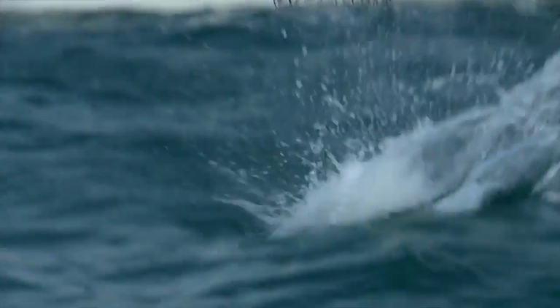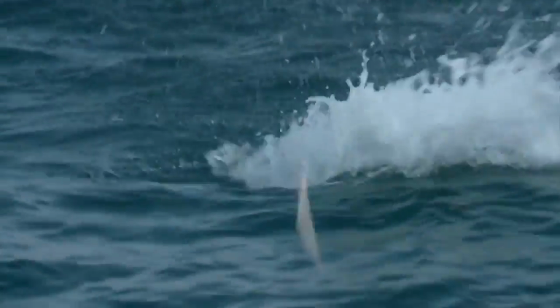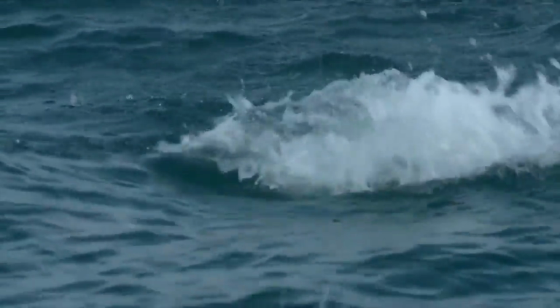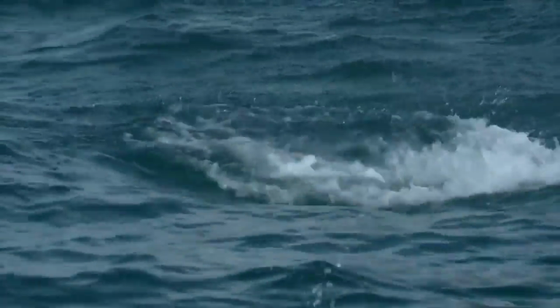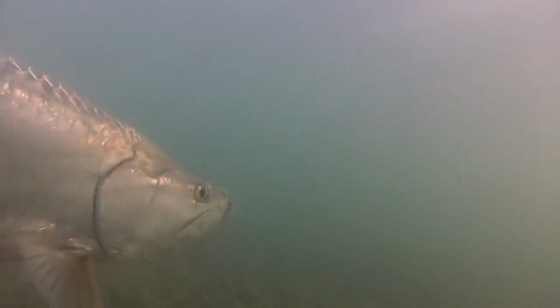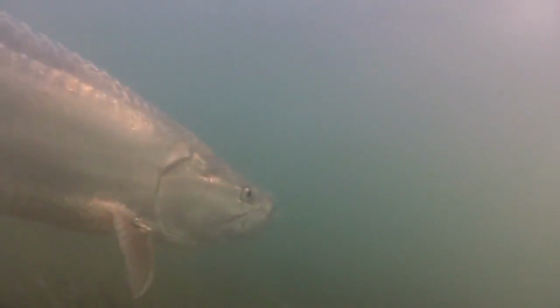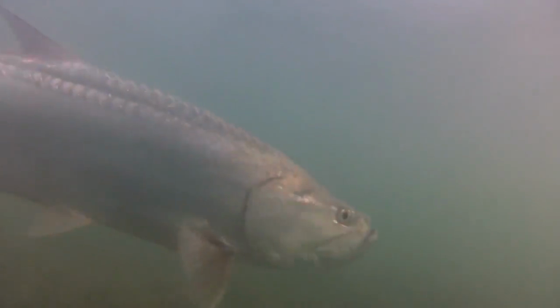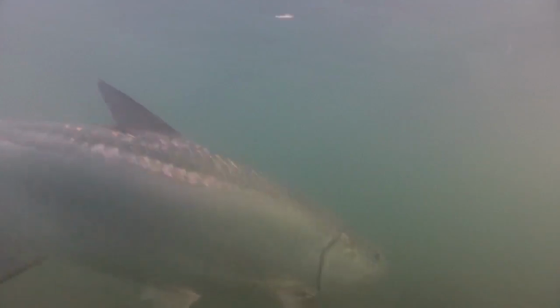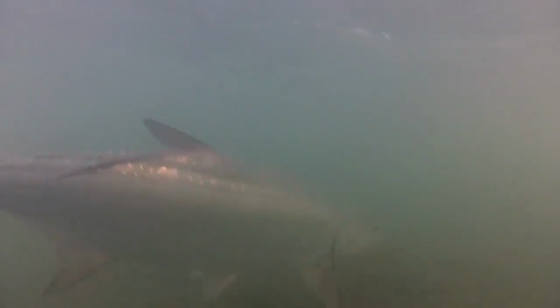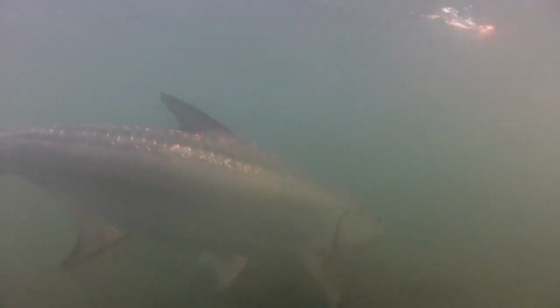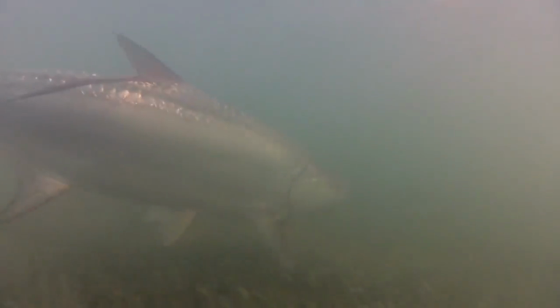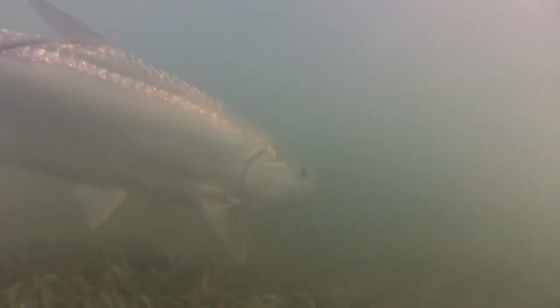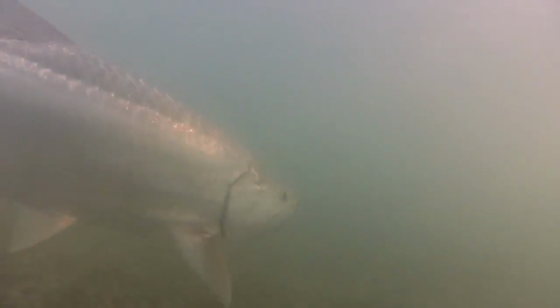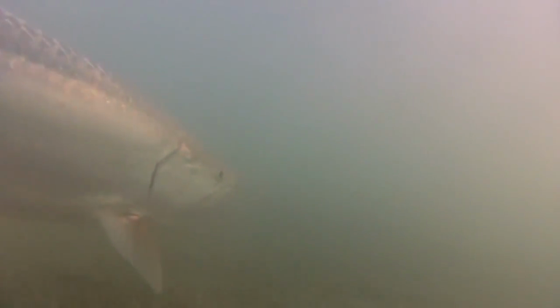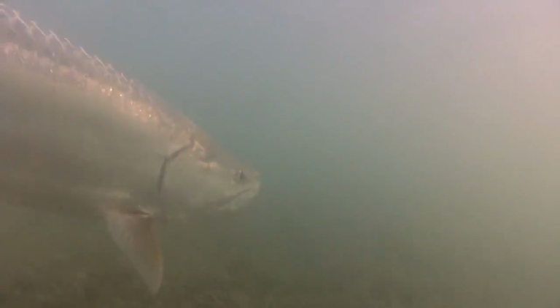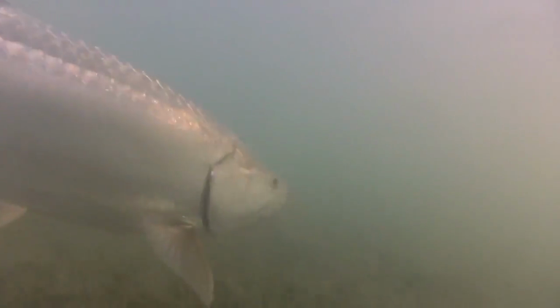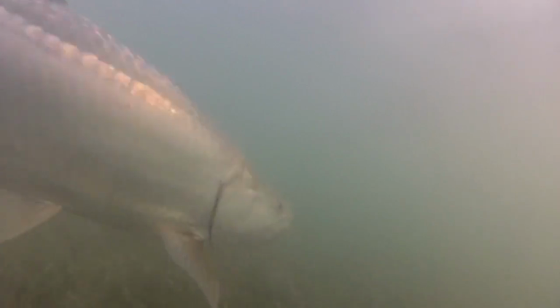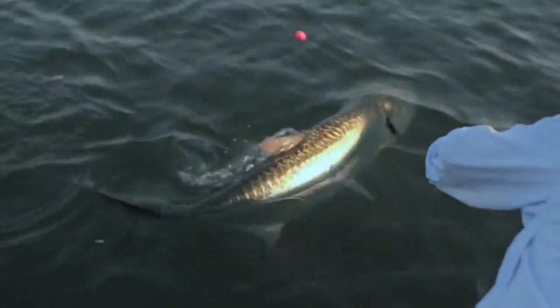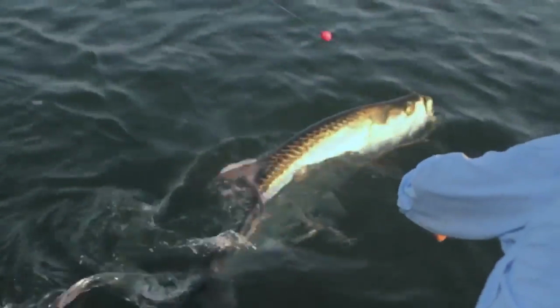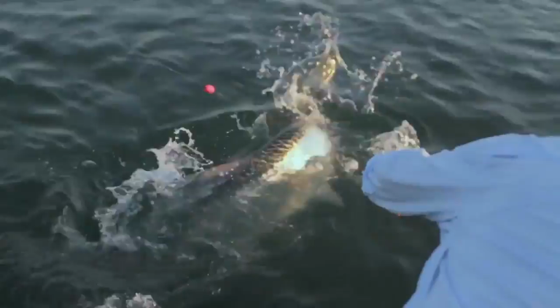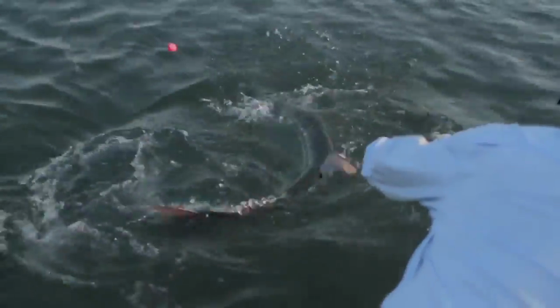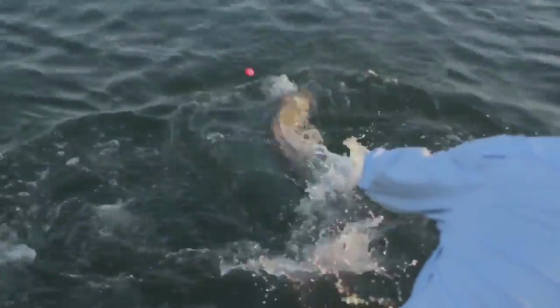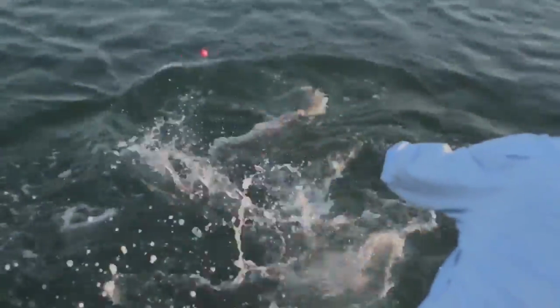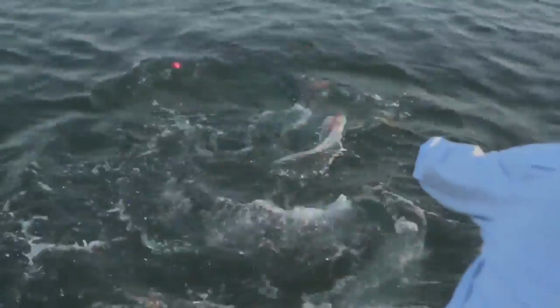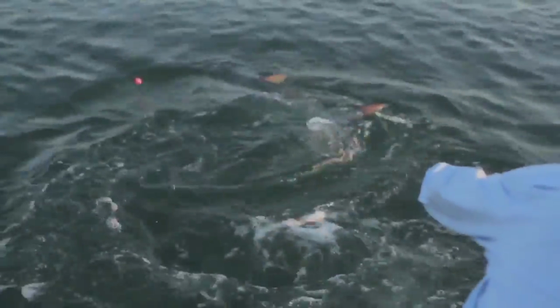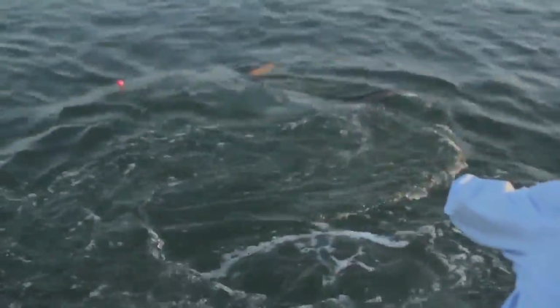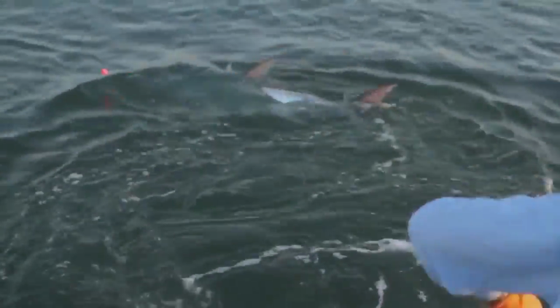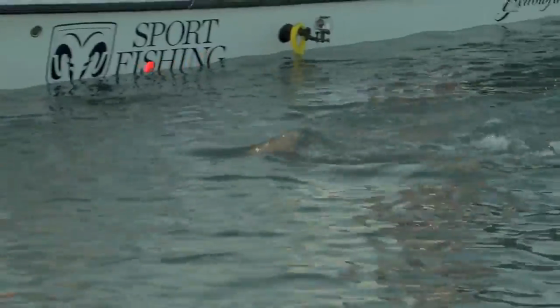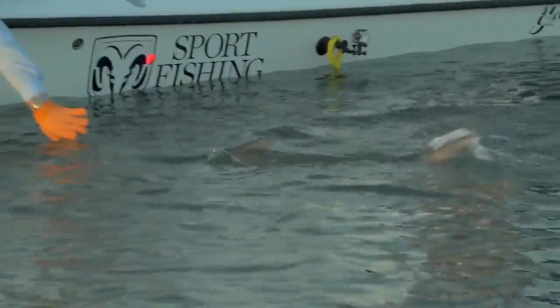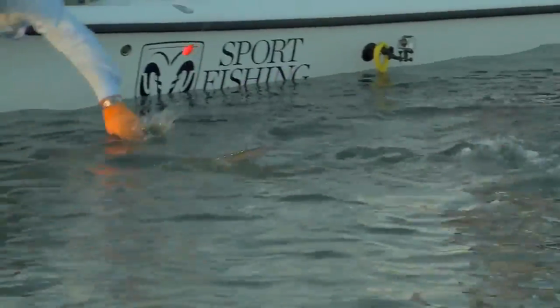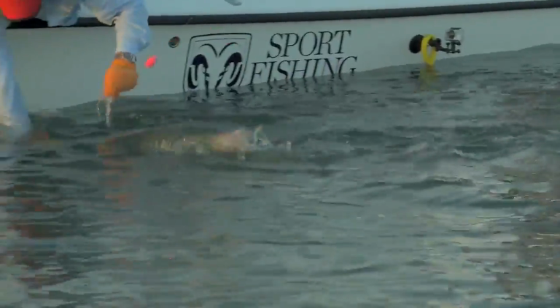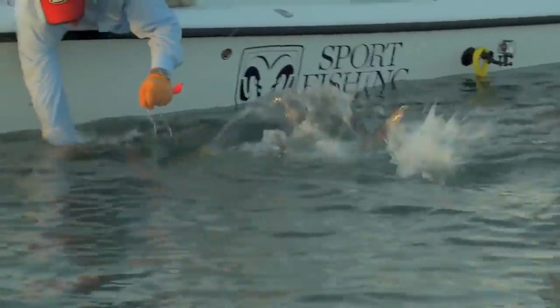You should always use circle hooks and cut the leader as close as possible to the hook rather than try to remove it. Taking the hook out of a strong, thrashing fish can damage them and you. Better to leave it in.